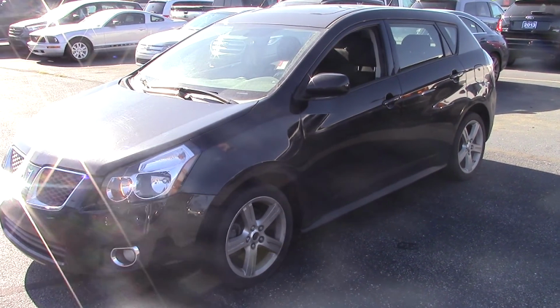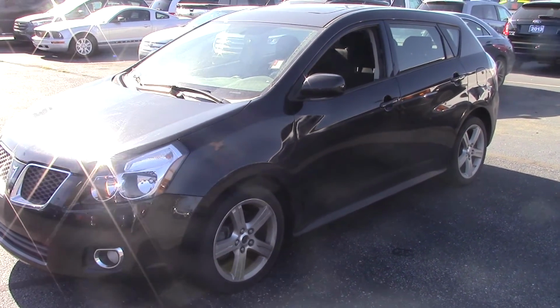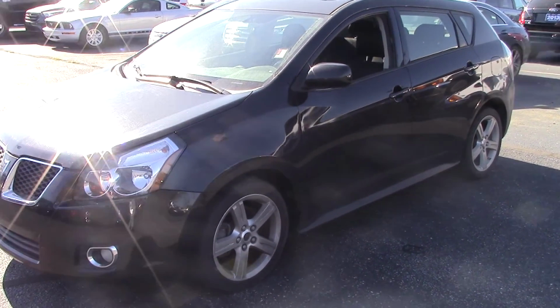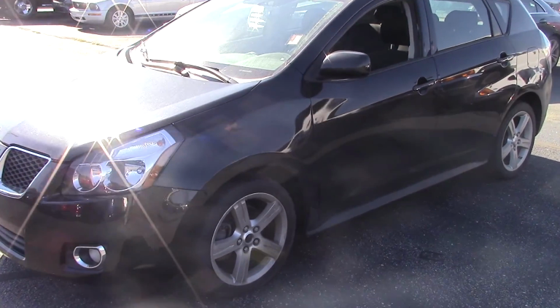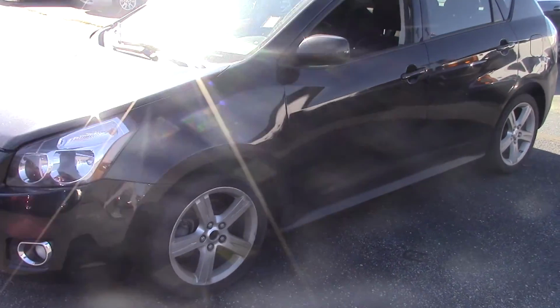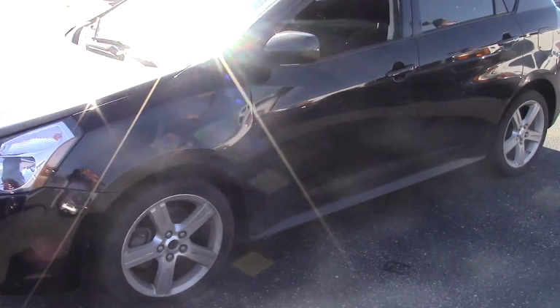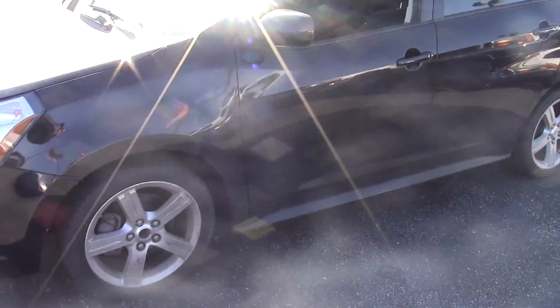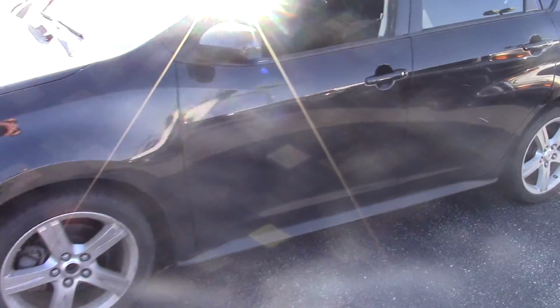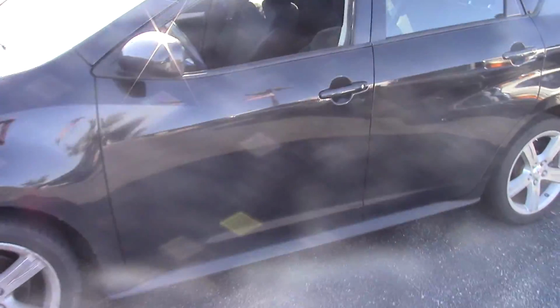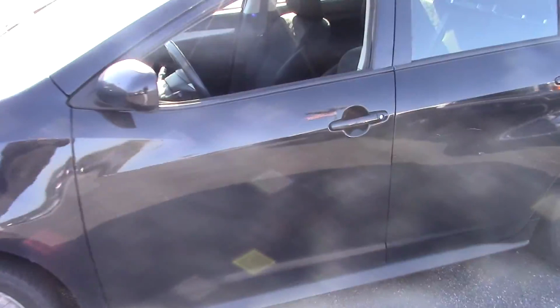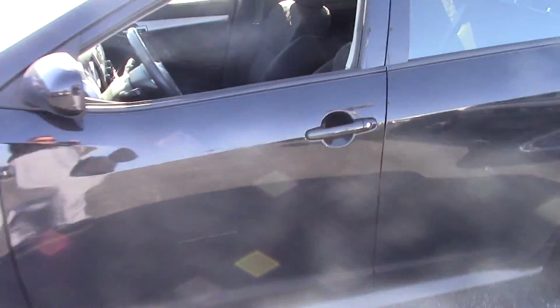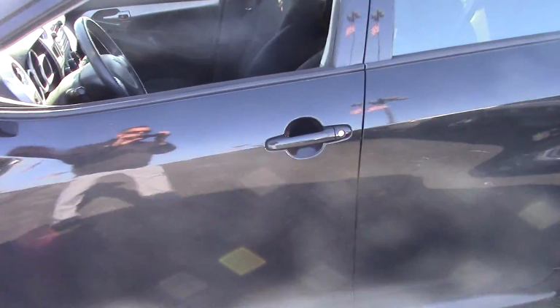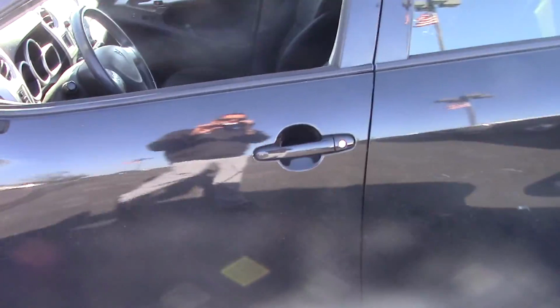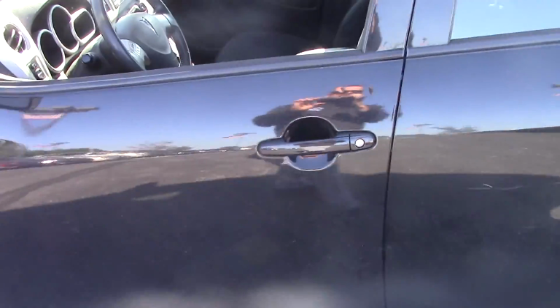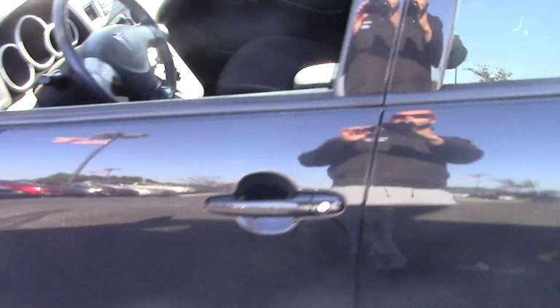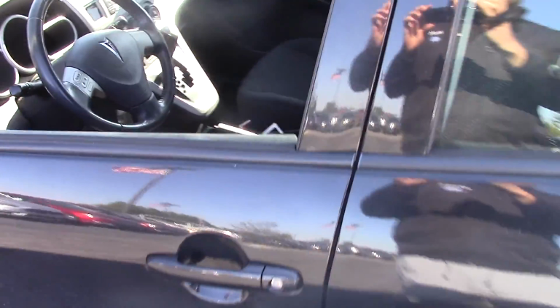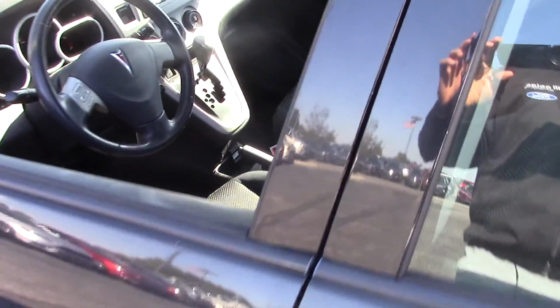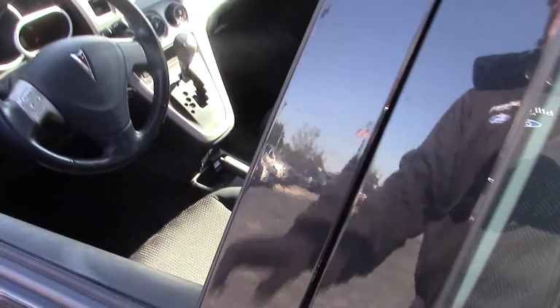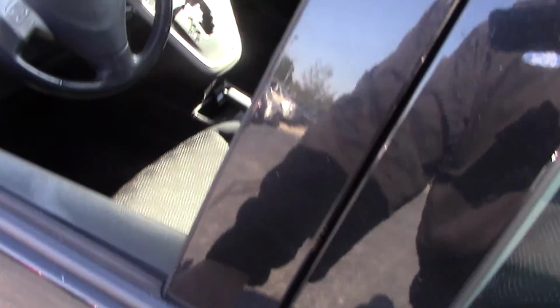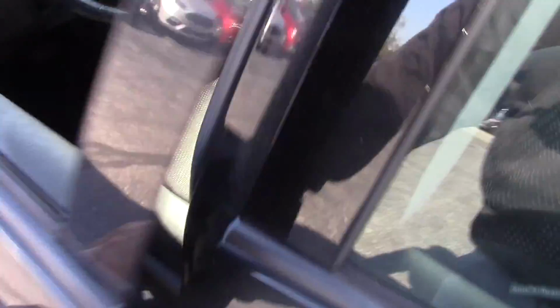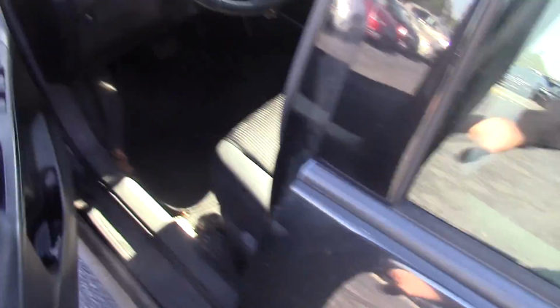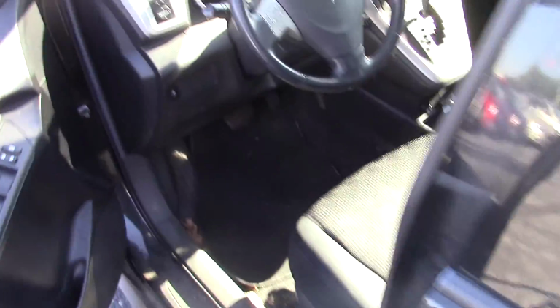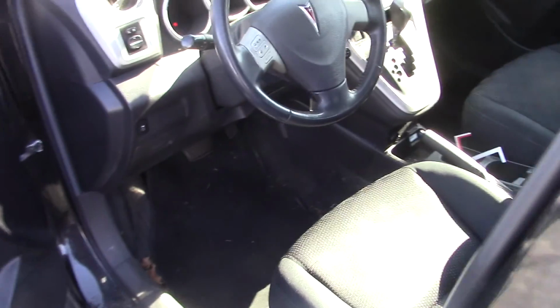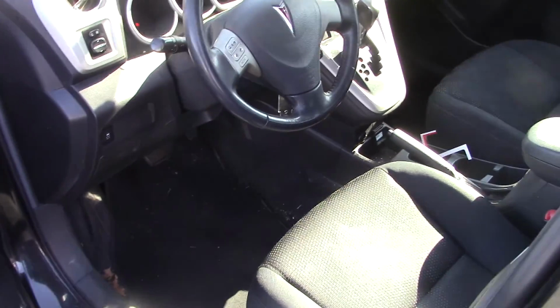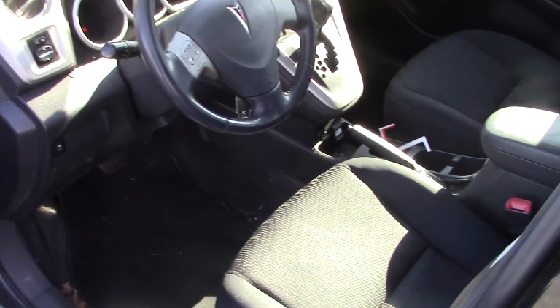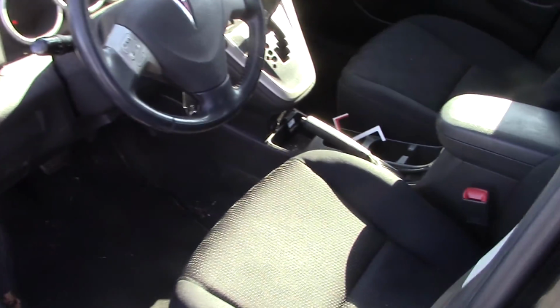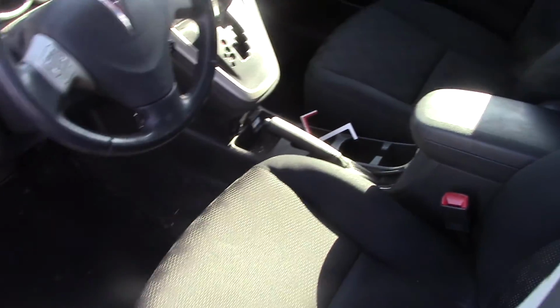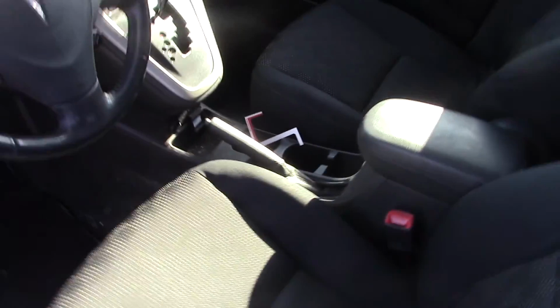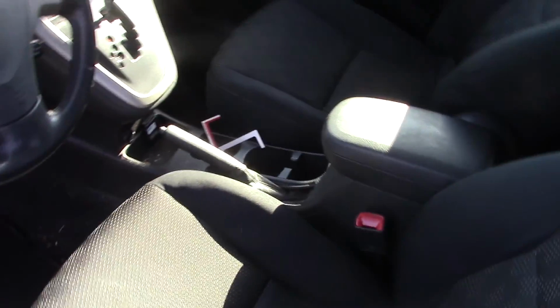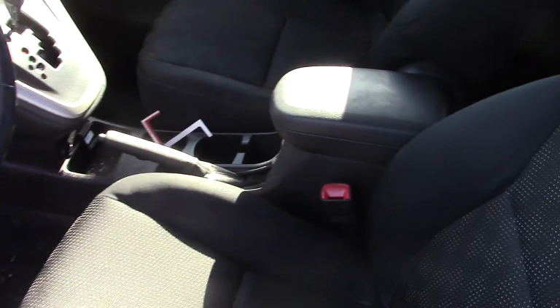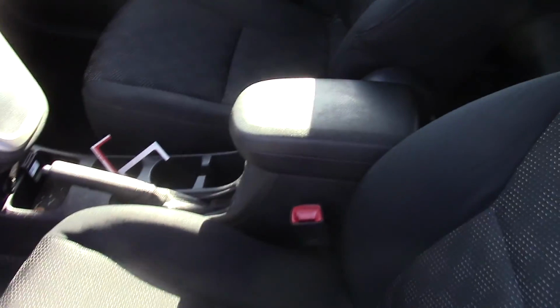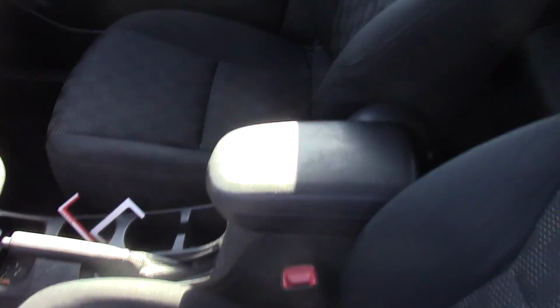This is Nathan from Bill Estes Ford, and this is the Pontiac 5 you inquired about. This is a recent trade, so it's not been cleaned up or anything yet.